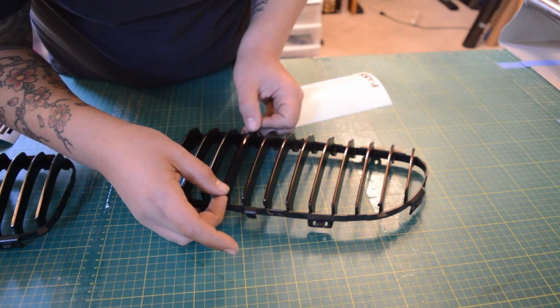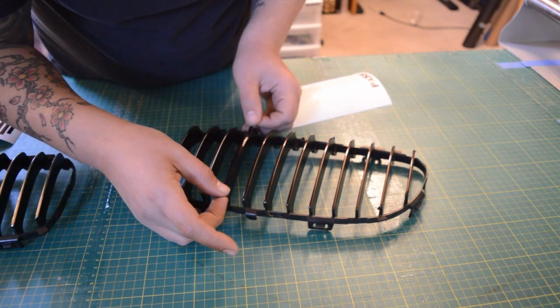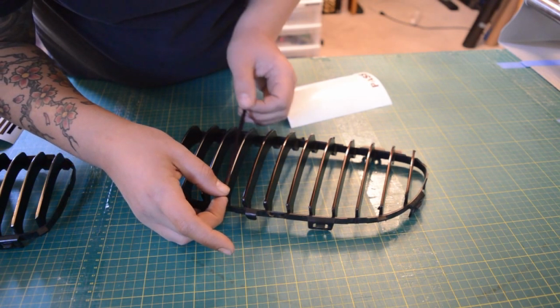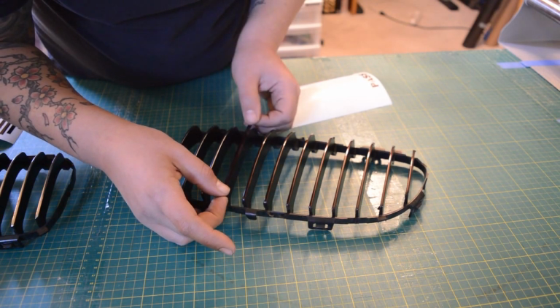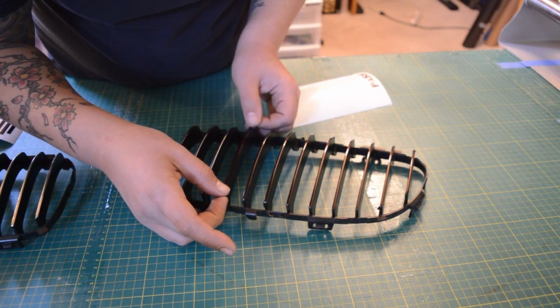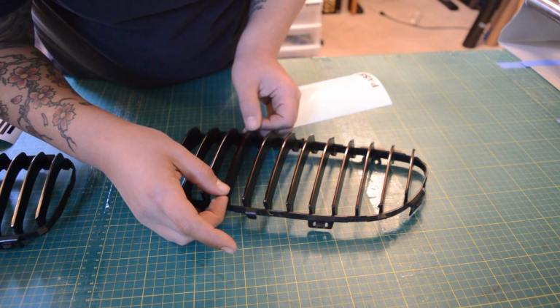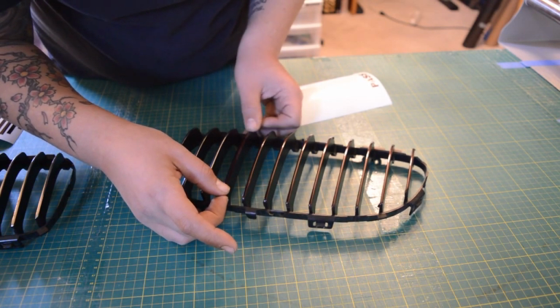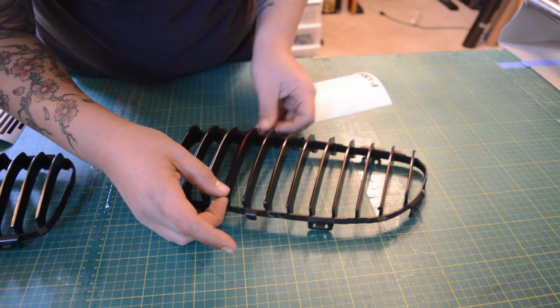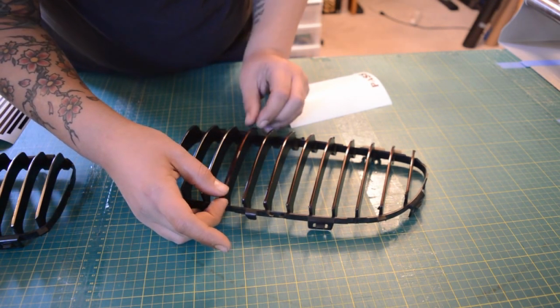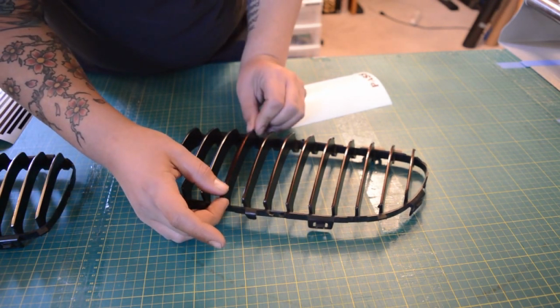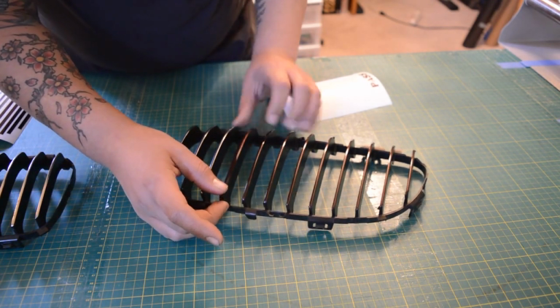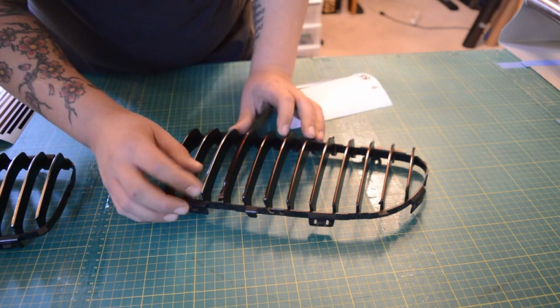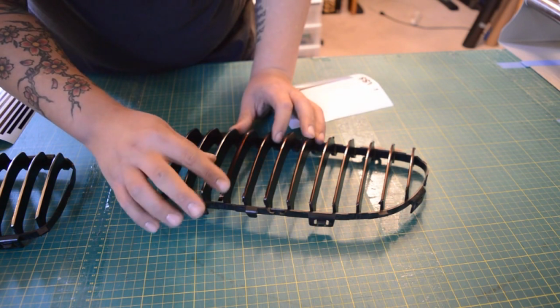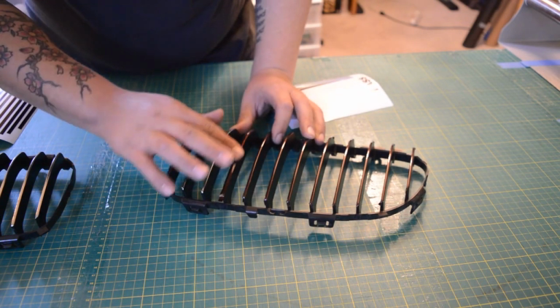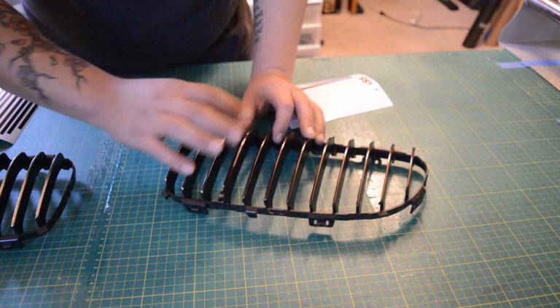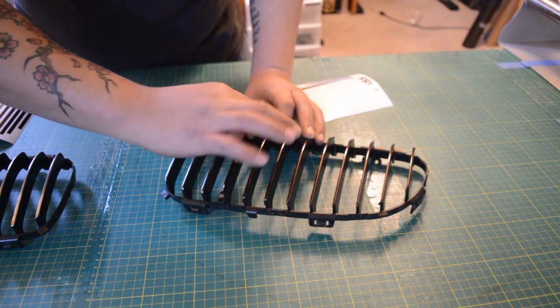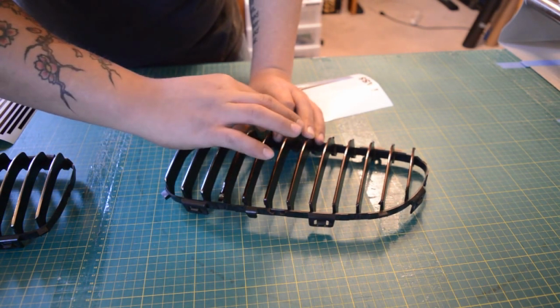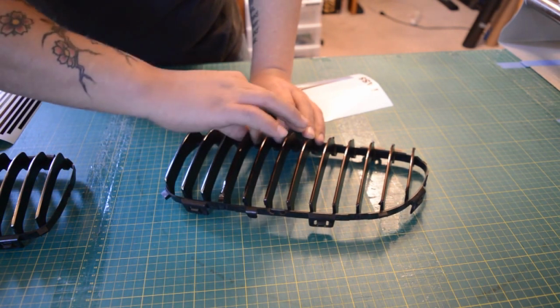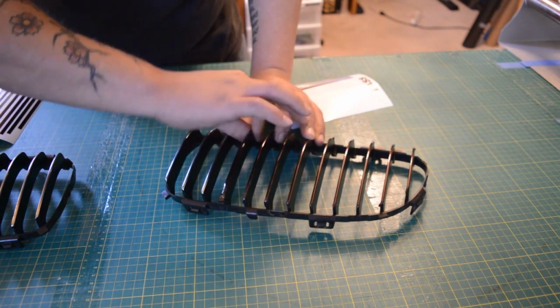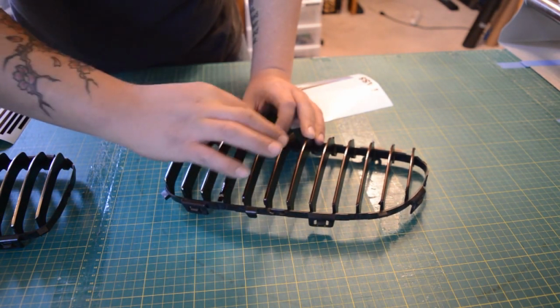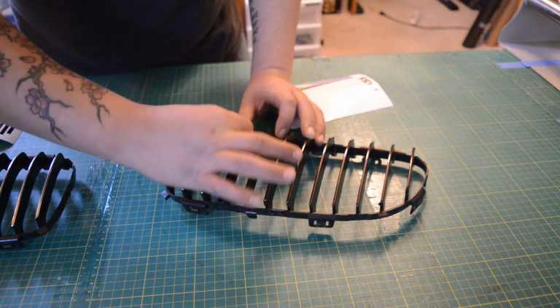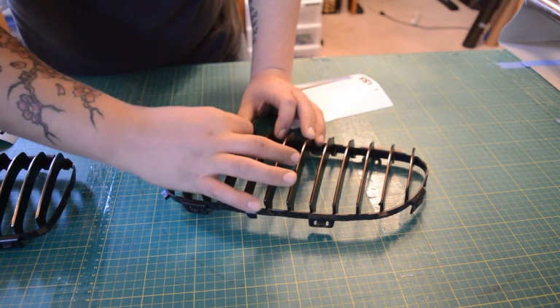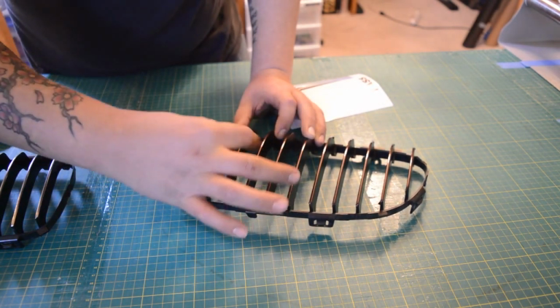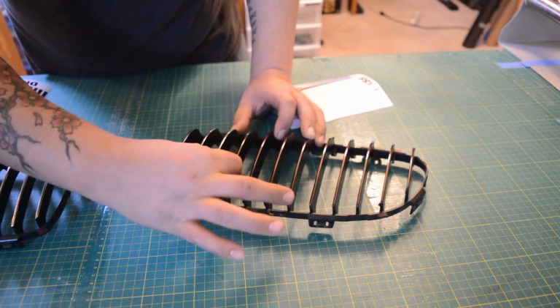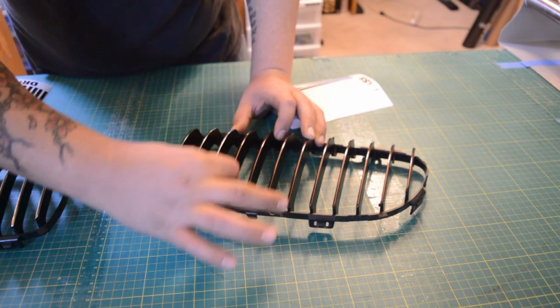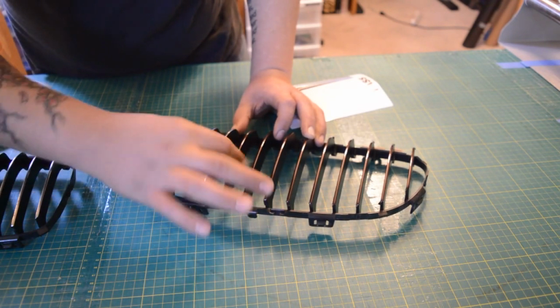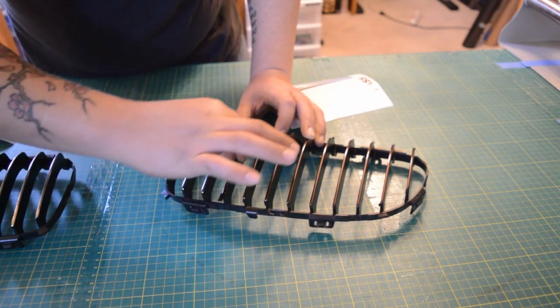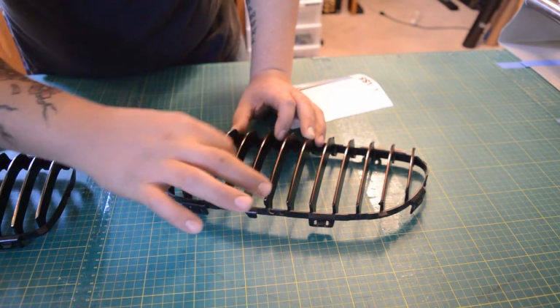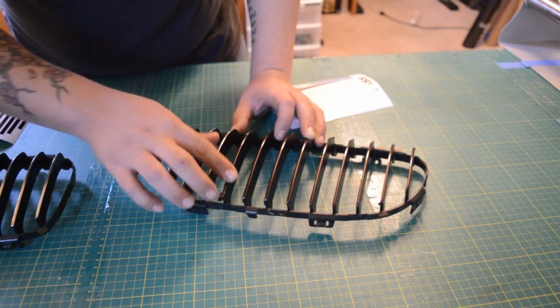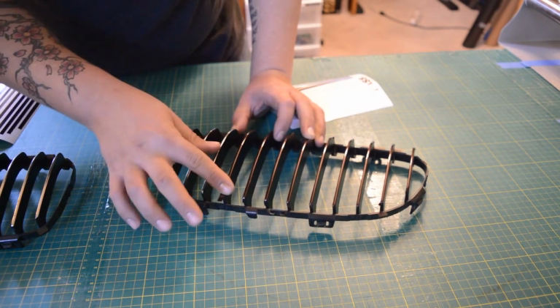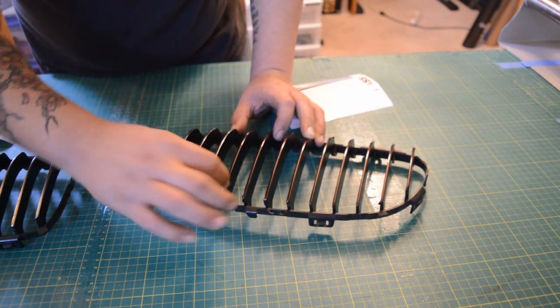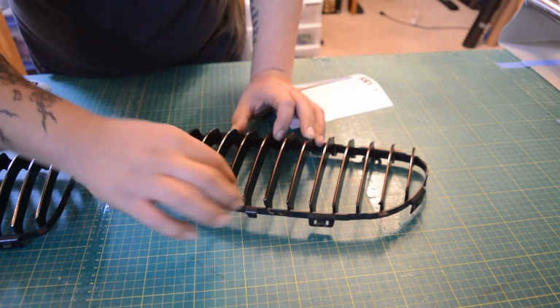It's the same exact process for the driver's side. The overlays are labeled so you know which side is which — we try to make it as easy as possible for you.